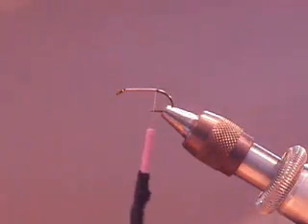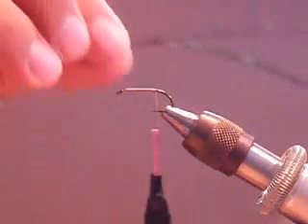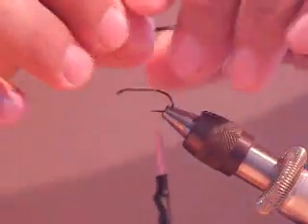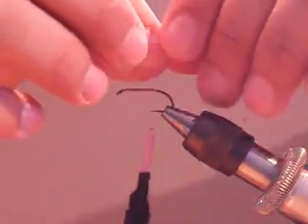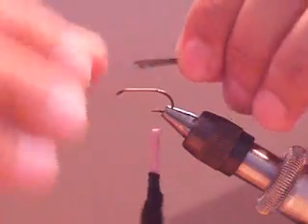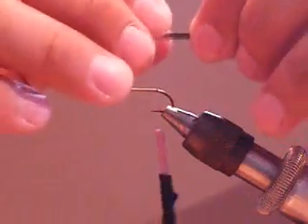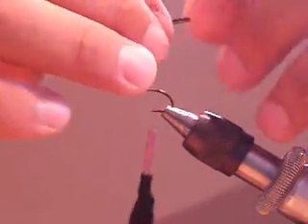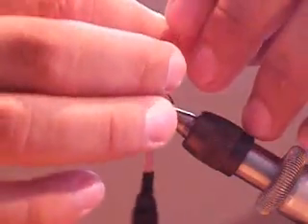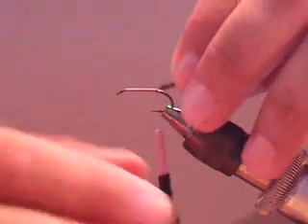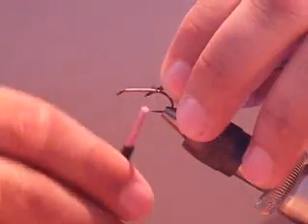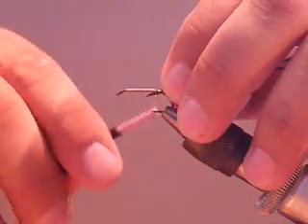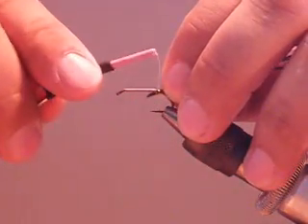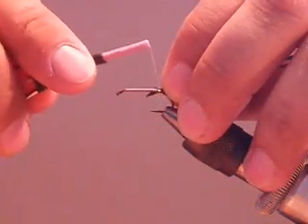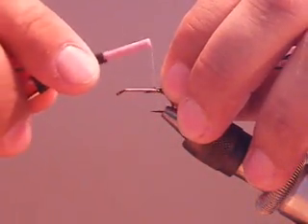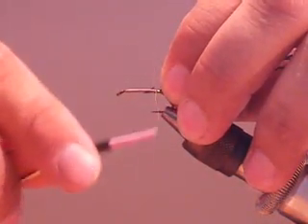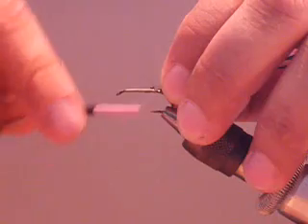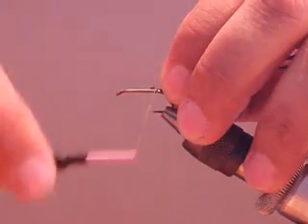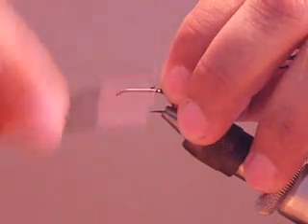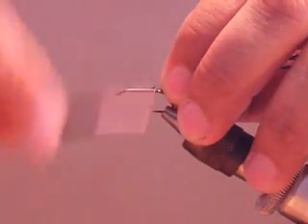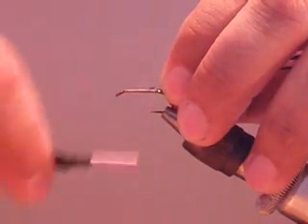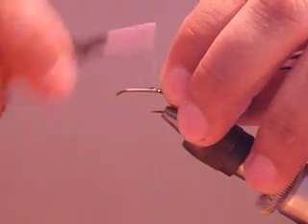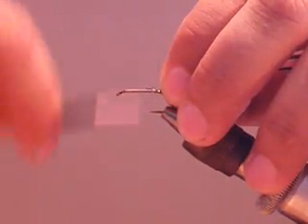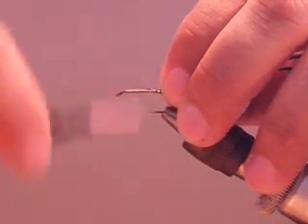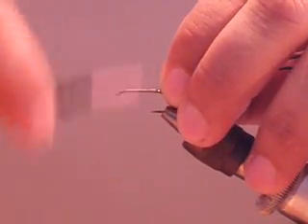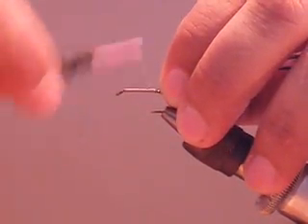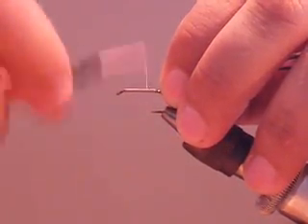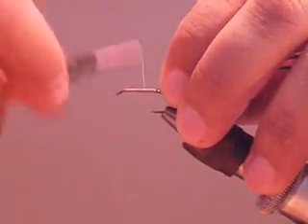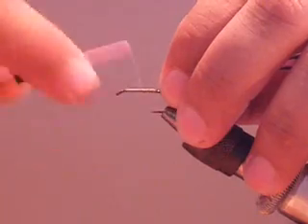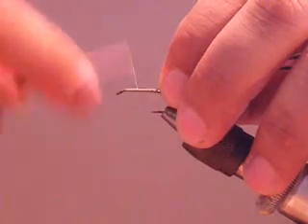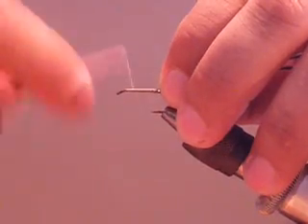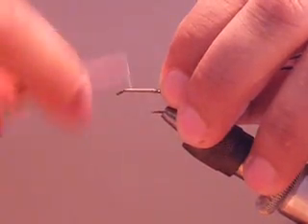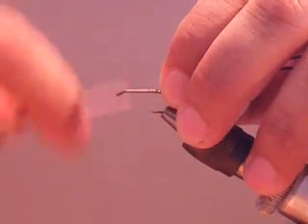Next I will add 3 fibers of peacock herl. Wind them down nicely and work your way to the eye of the hook.